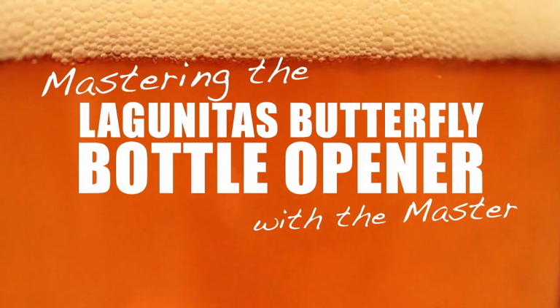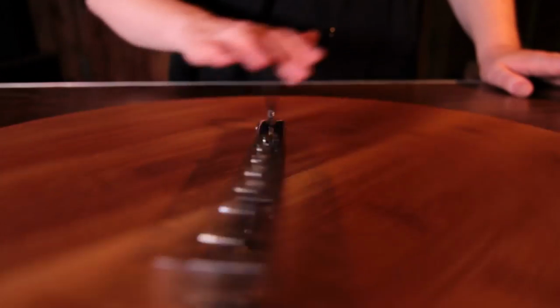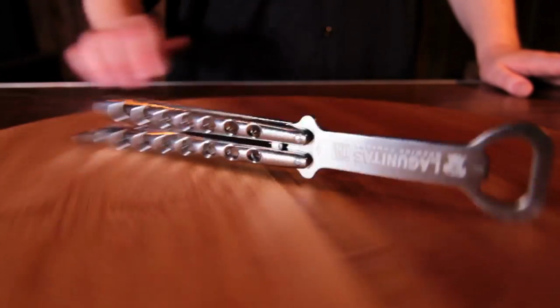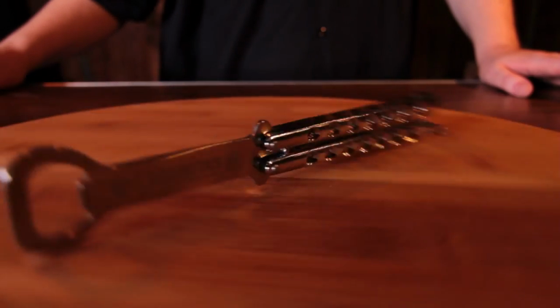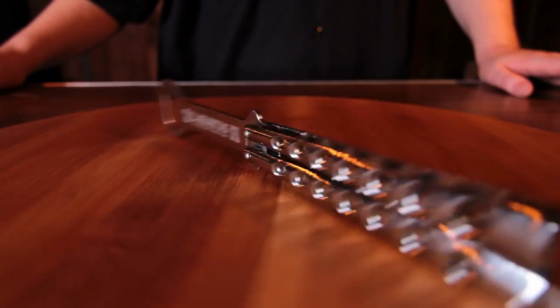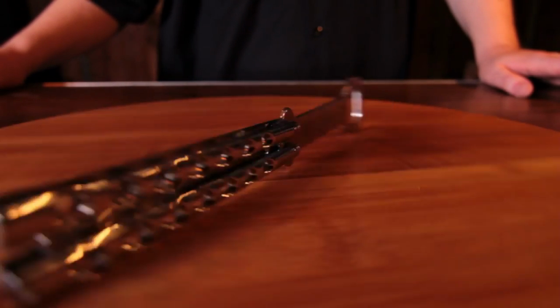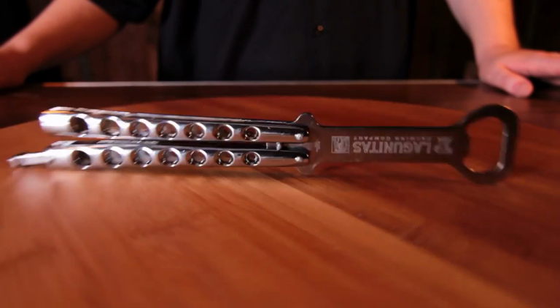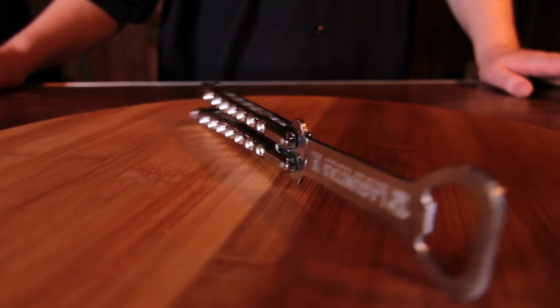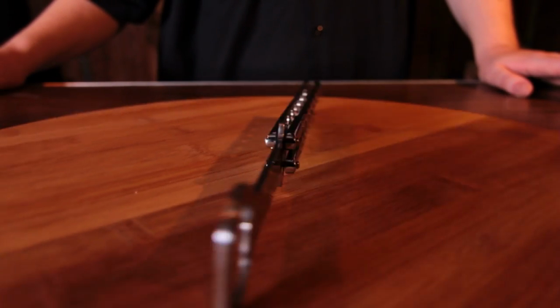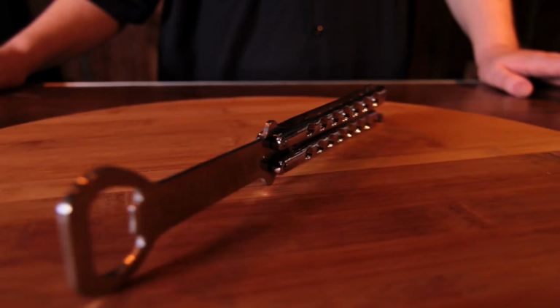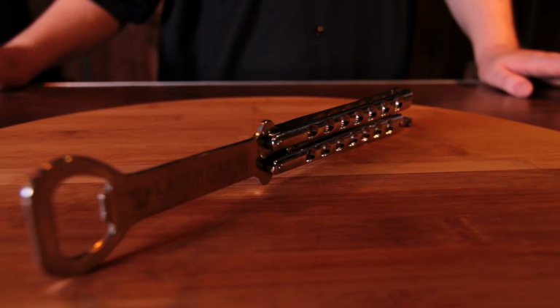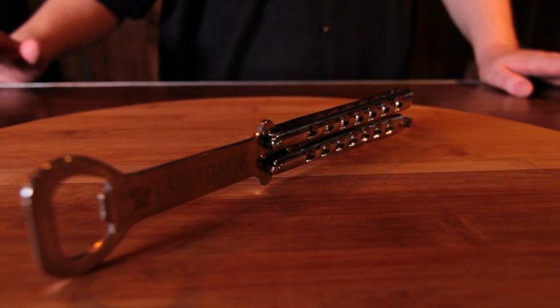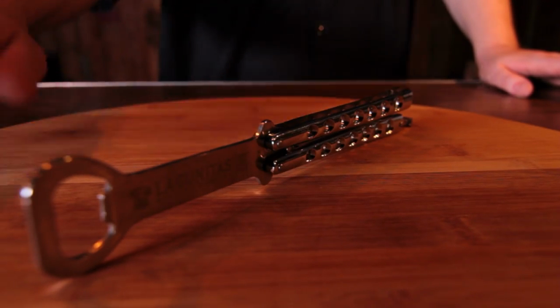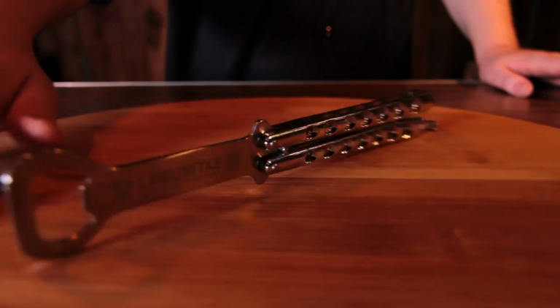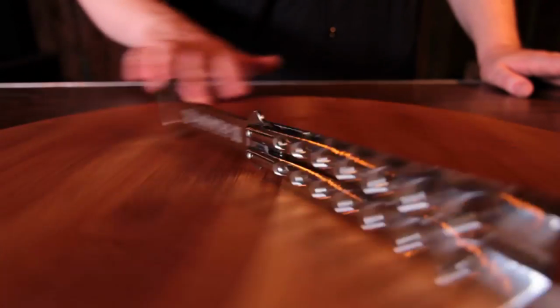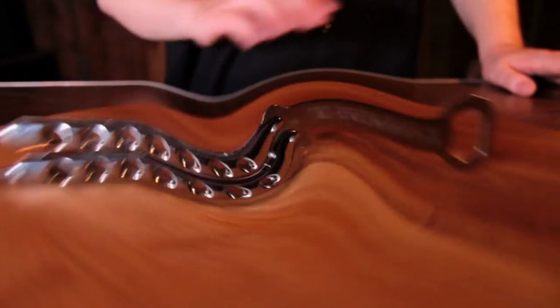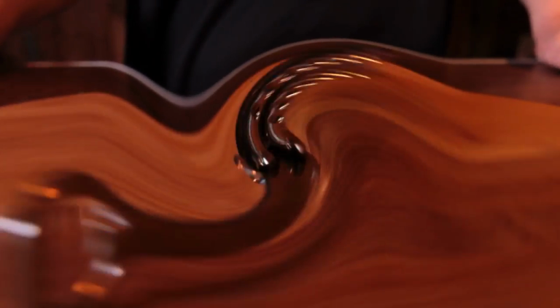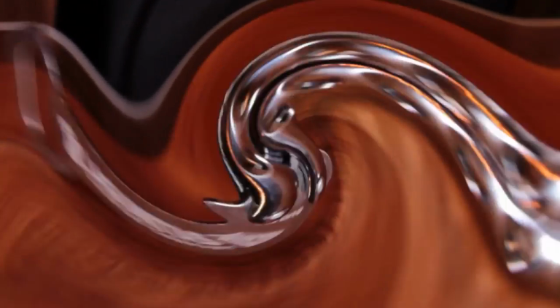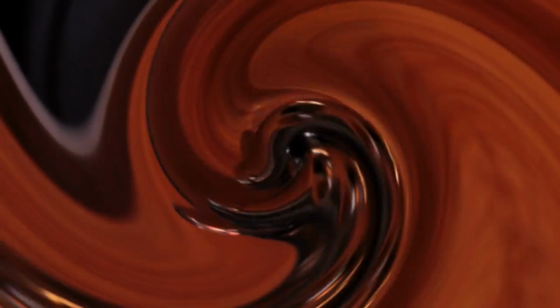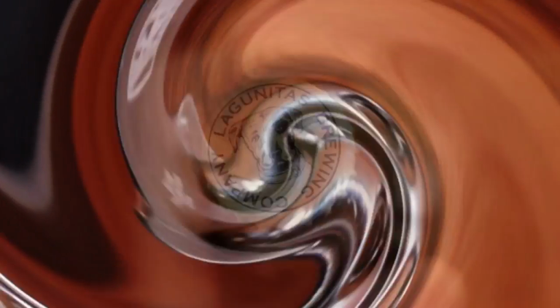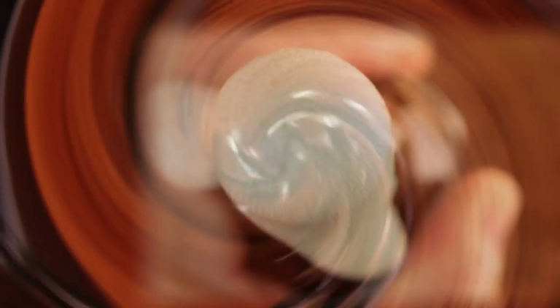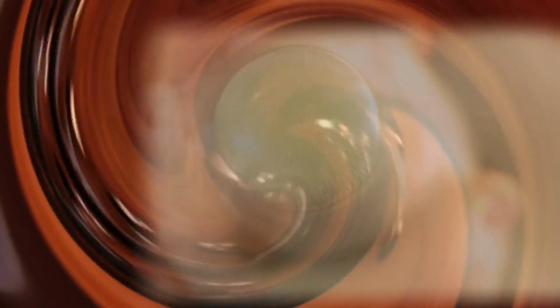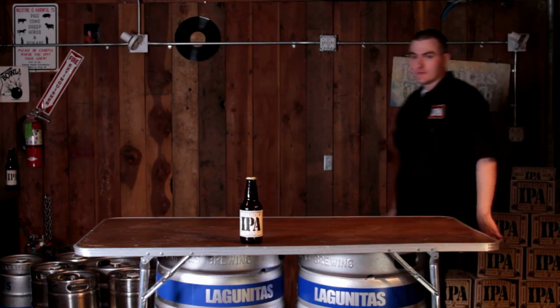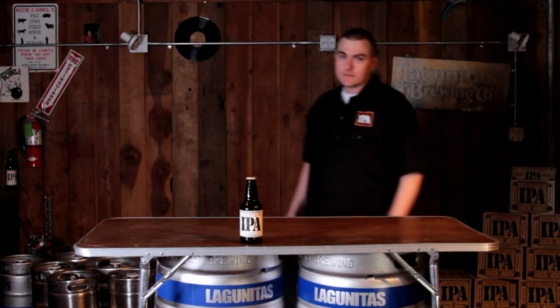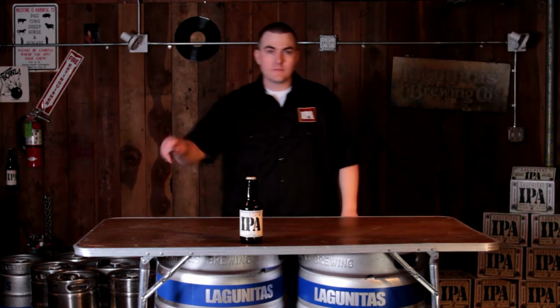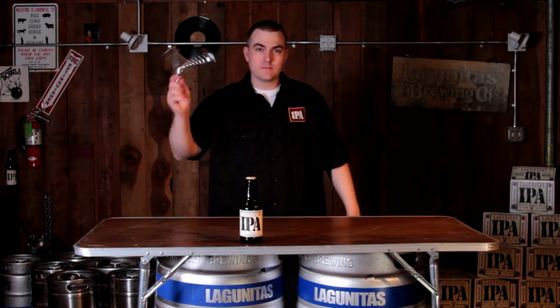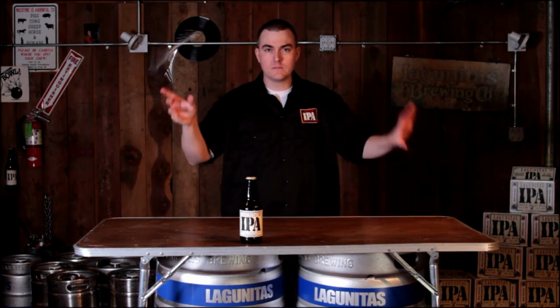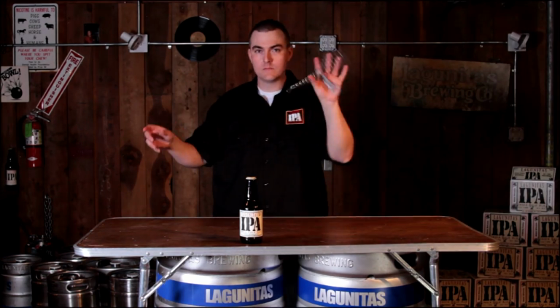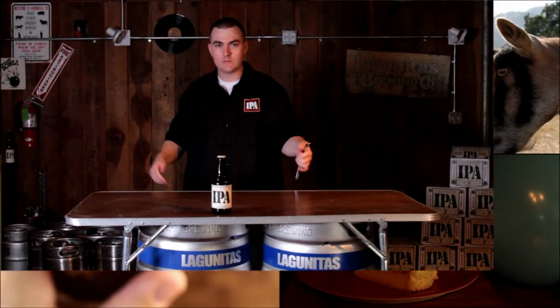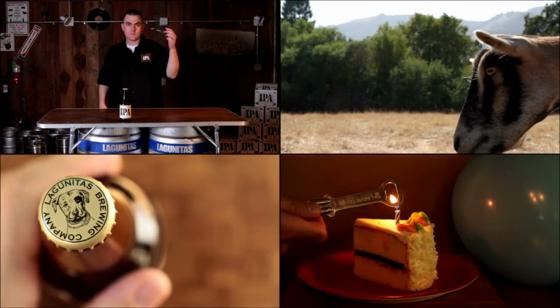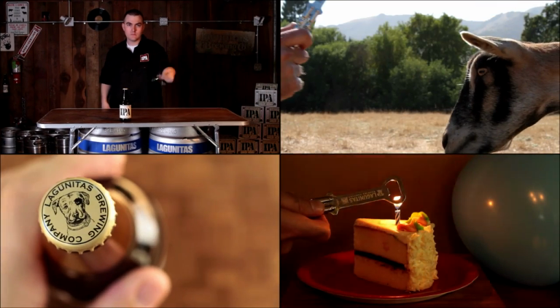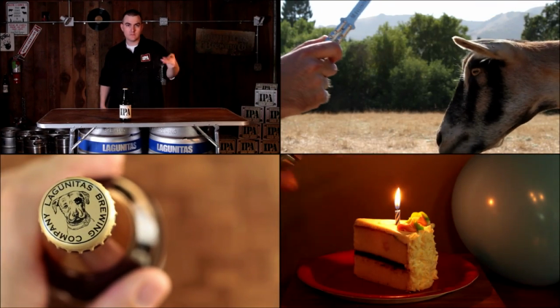Are you ready to wield this thing like a freaking ninja? You've come to the right video. To help you master the basics, we brought in one of the internet's foremost masters on the subject.